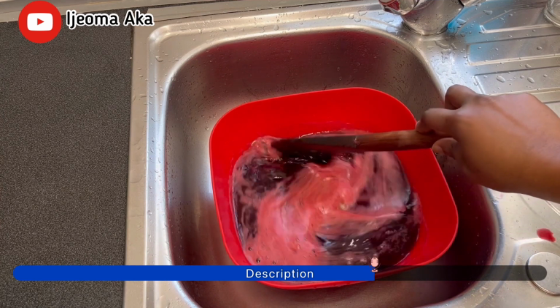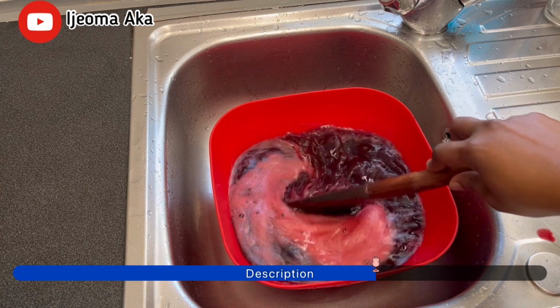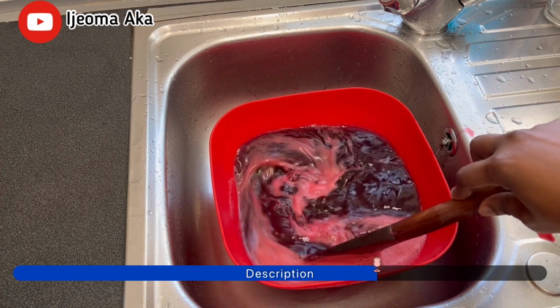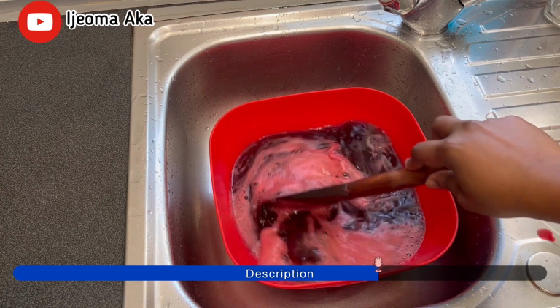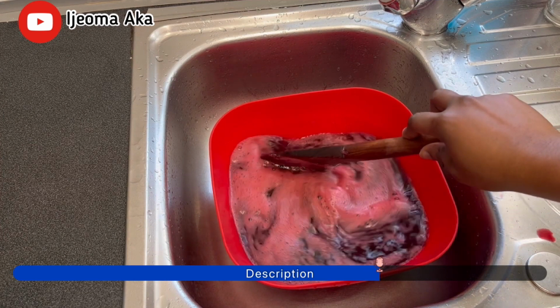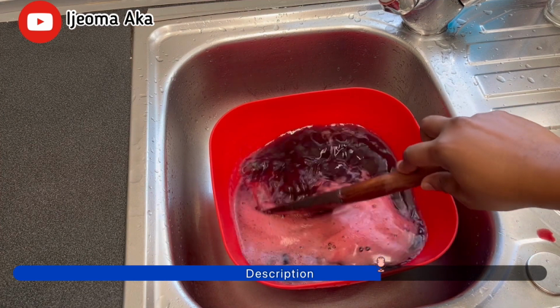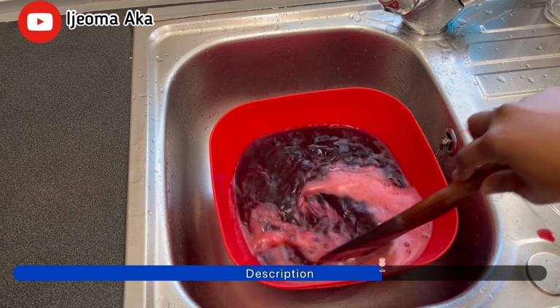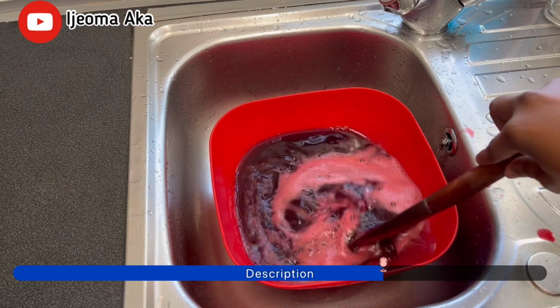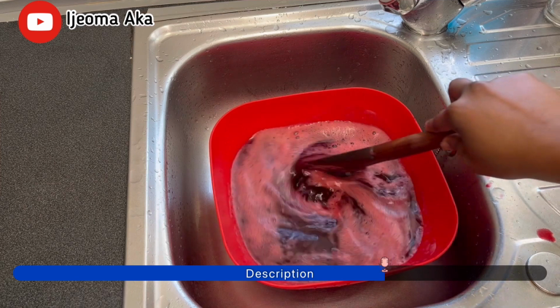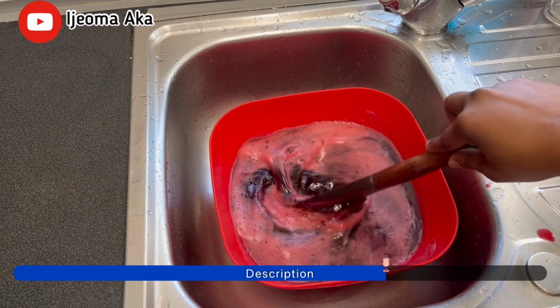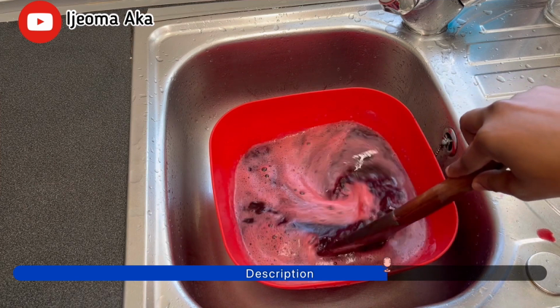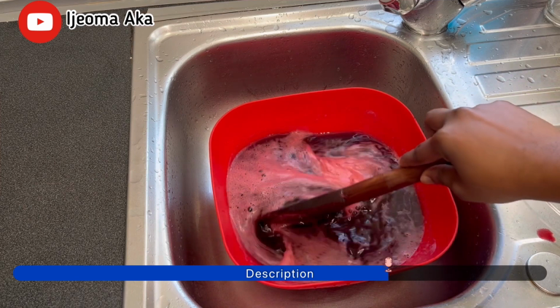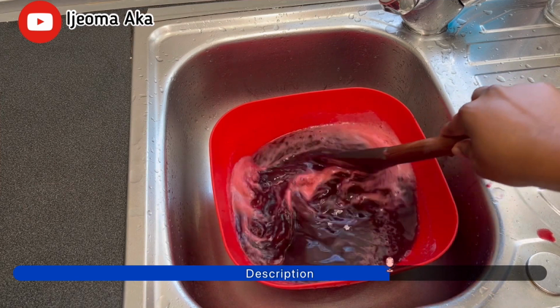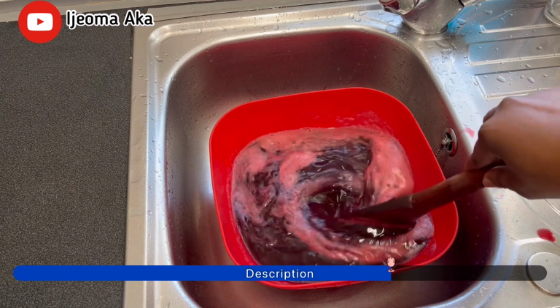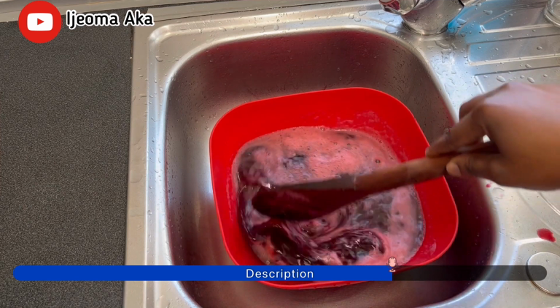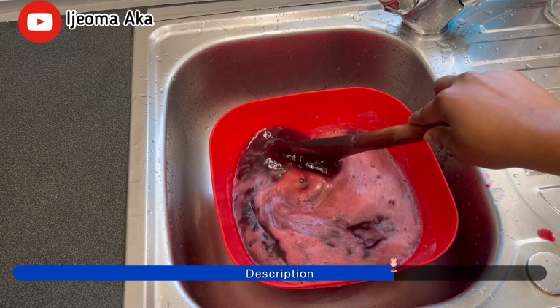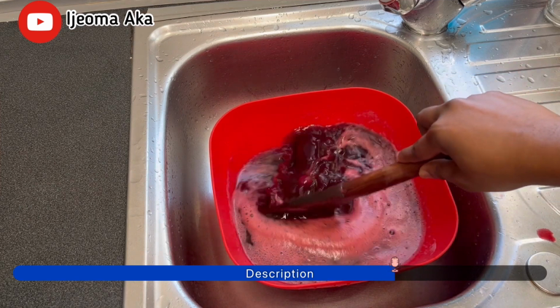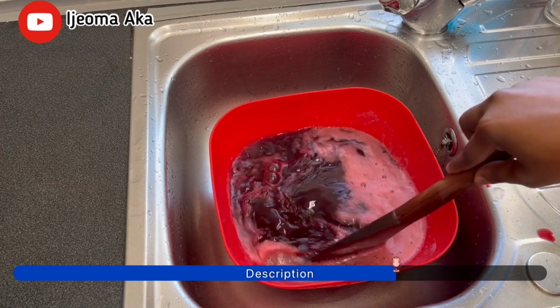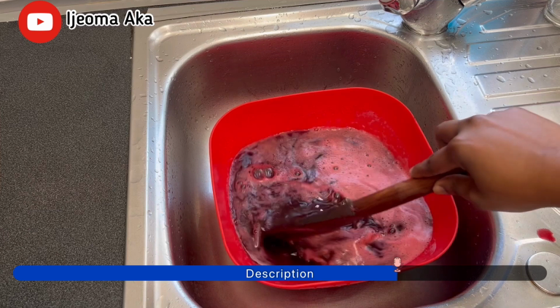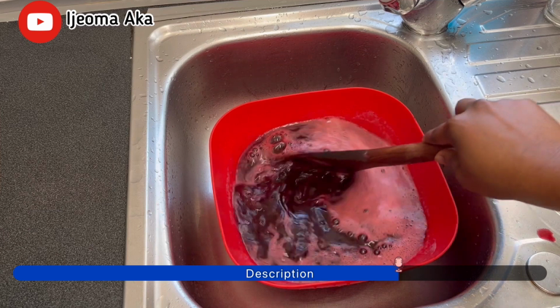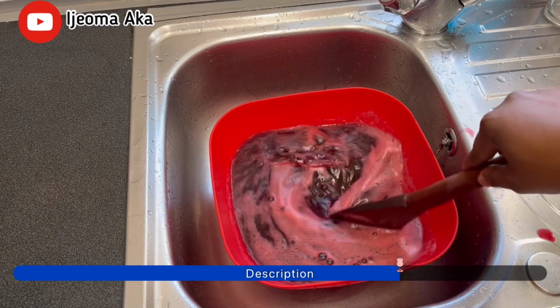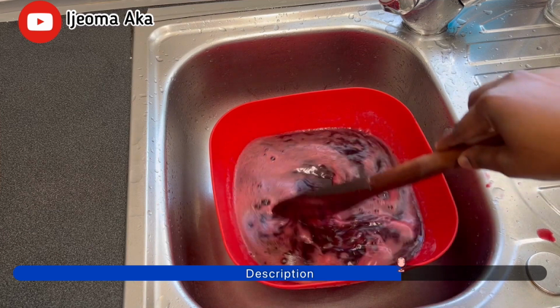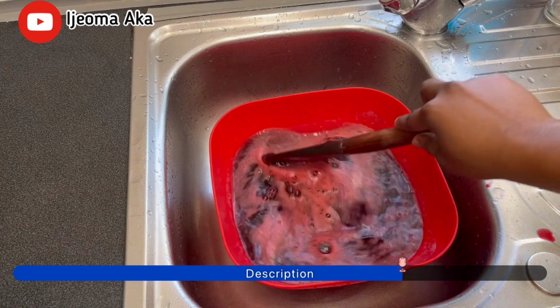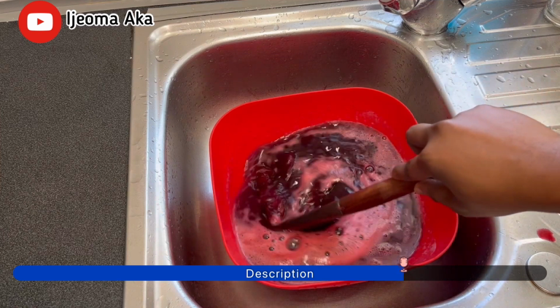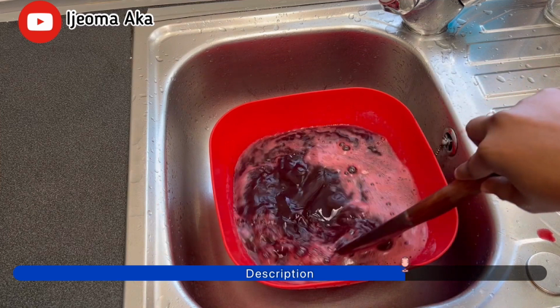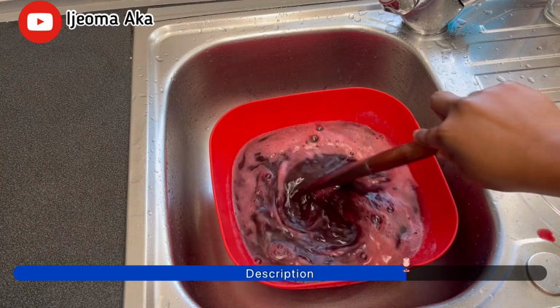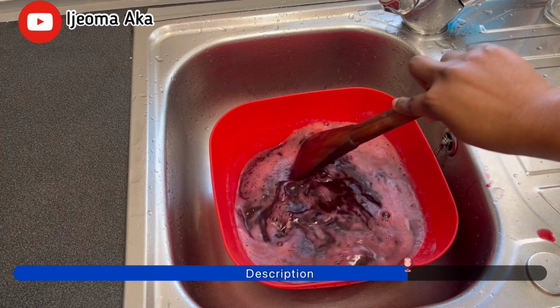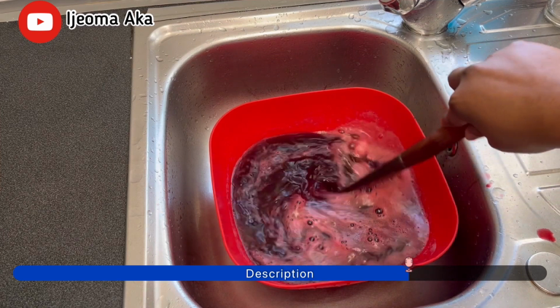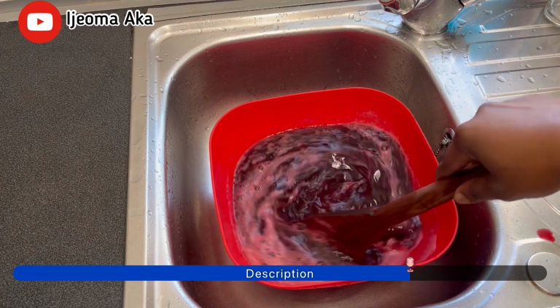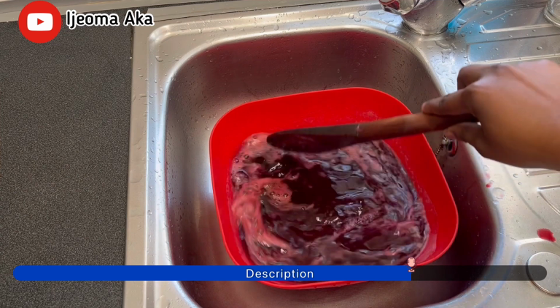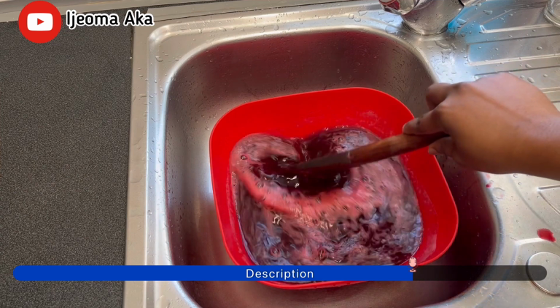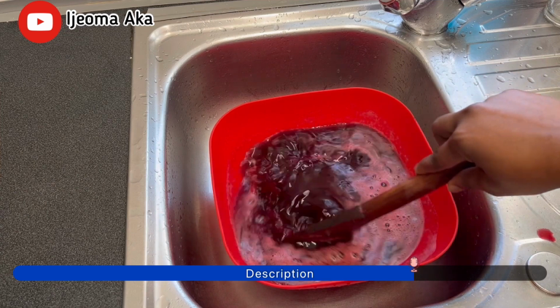So sugar is also optional. If you notice, I did not add the clove seed while I was cooking it. Reason? Because I don't have it at home, so it's optional. Even though you don't add all these things, it's going to still come out nicely.